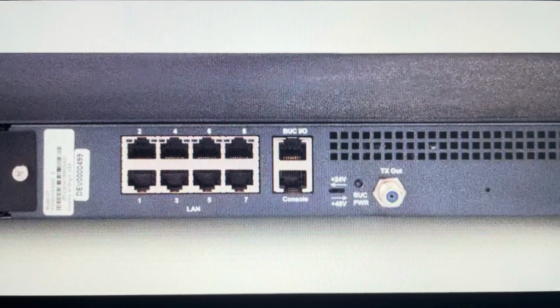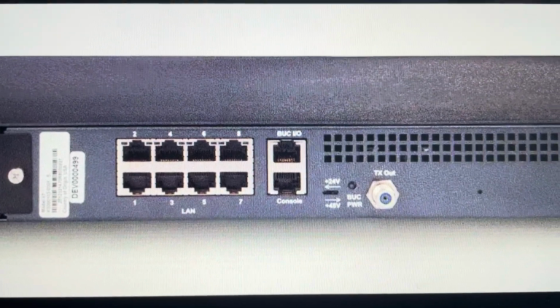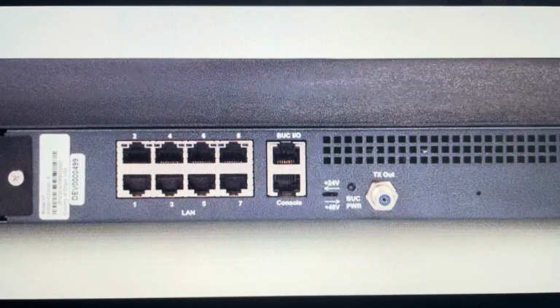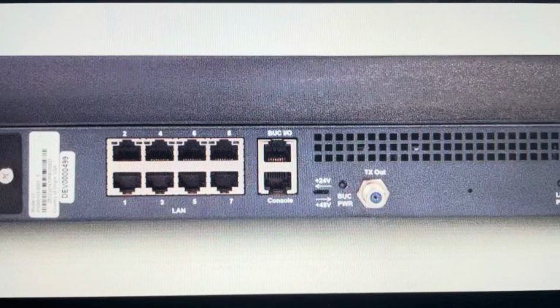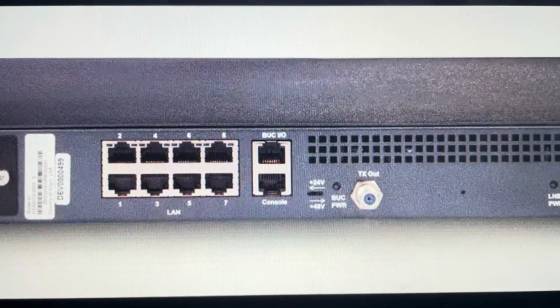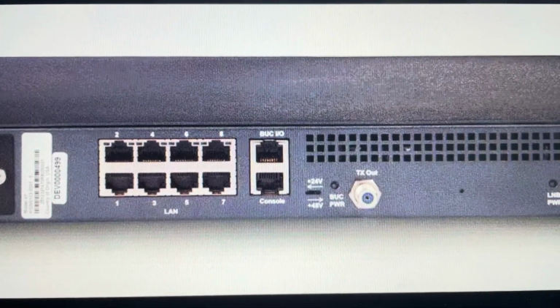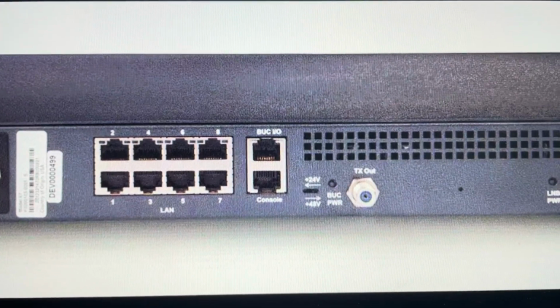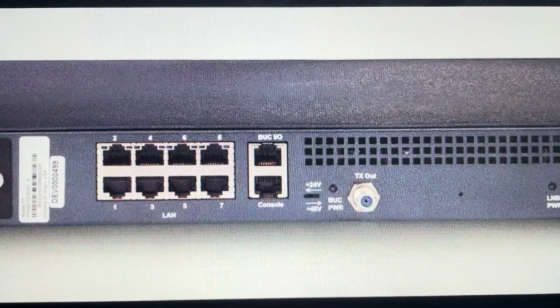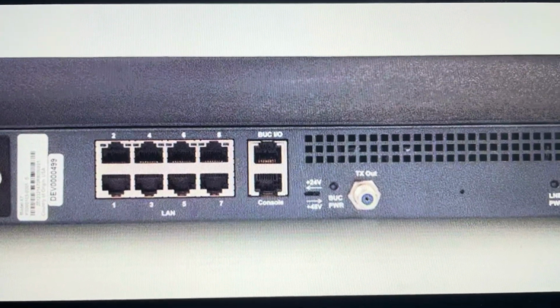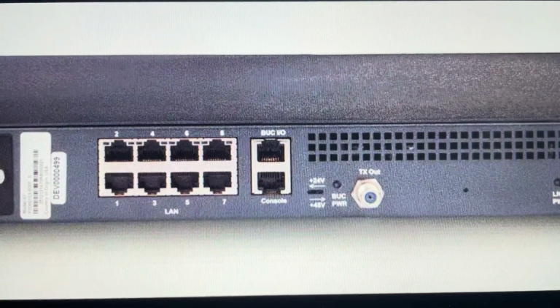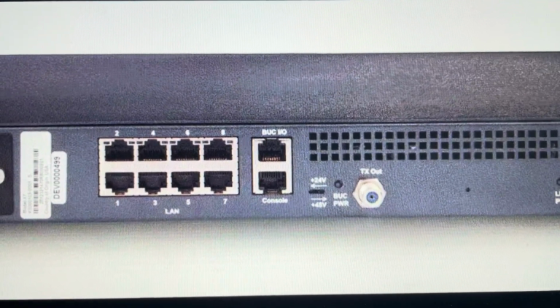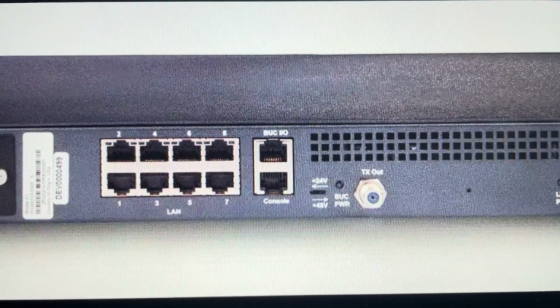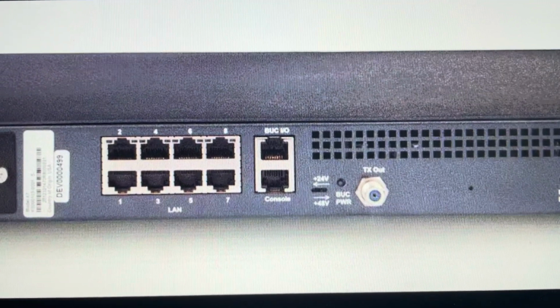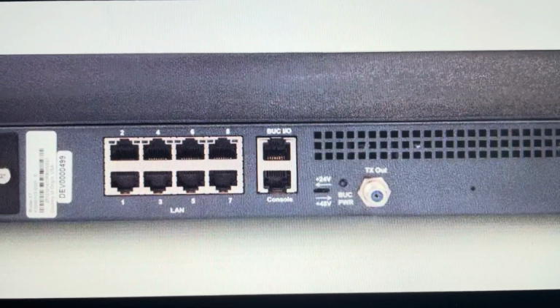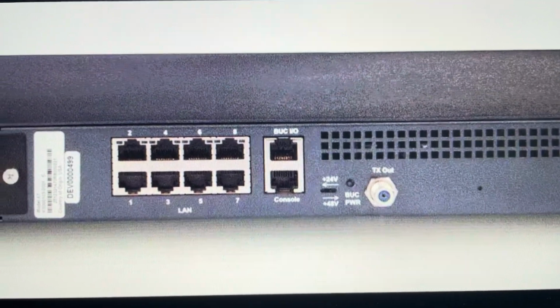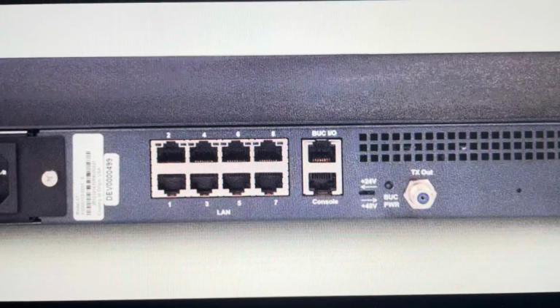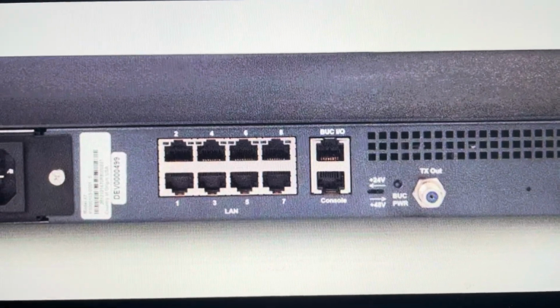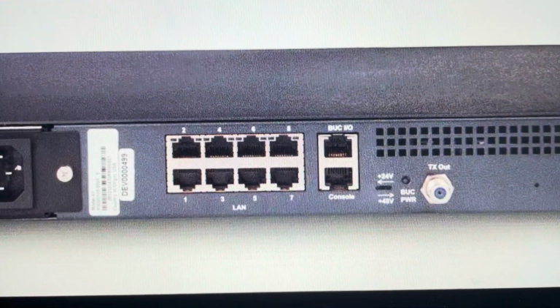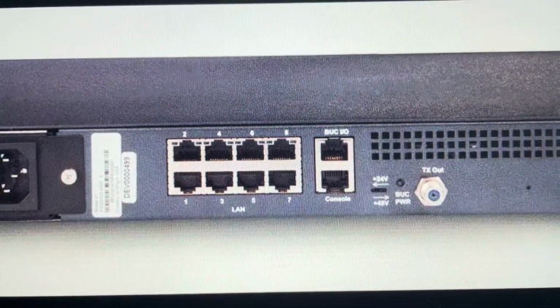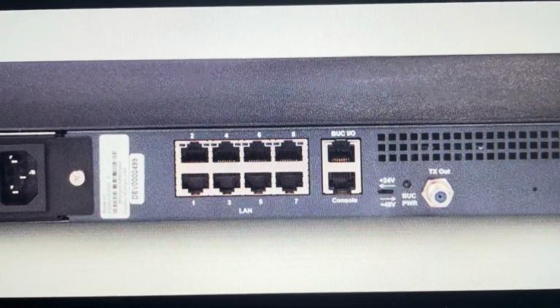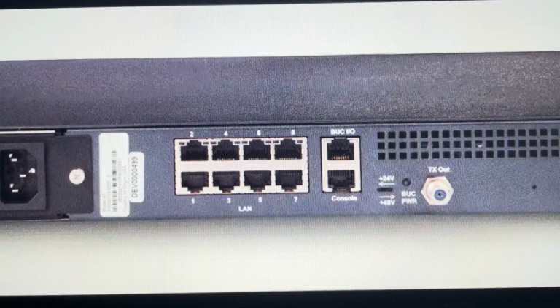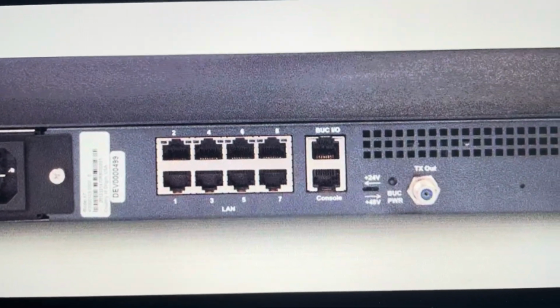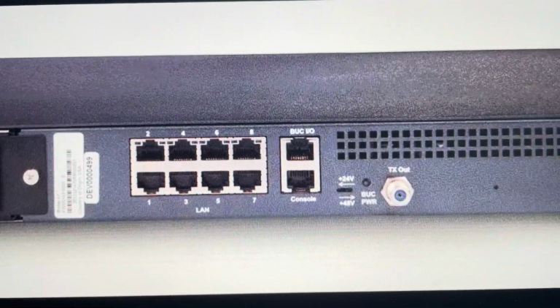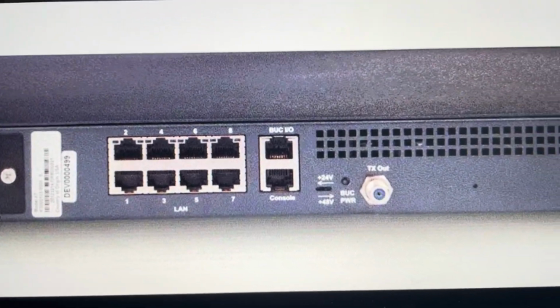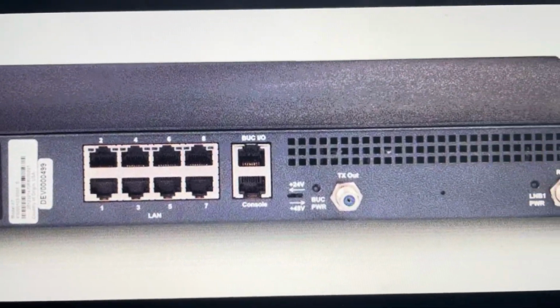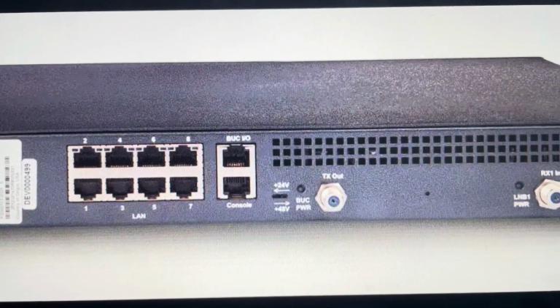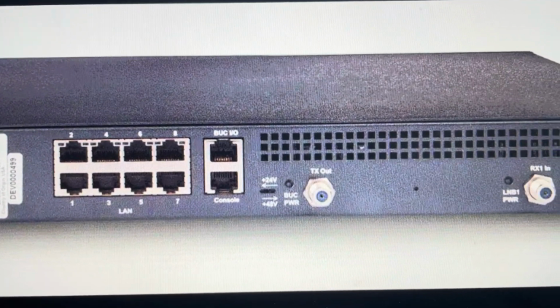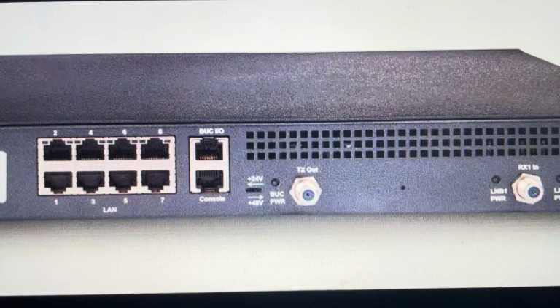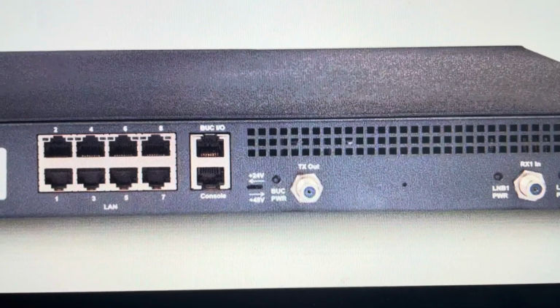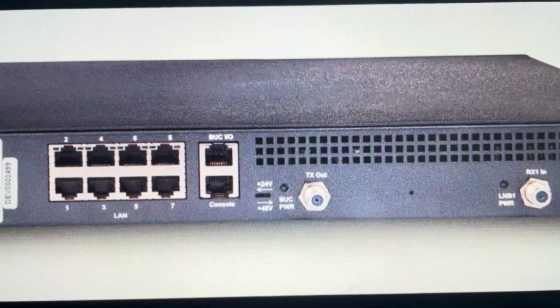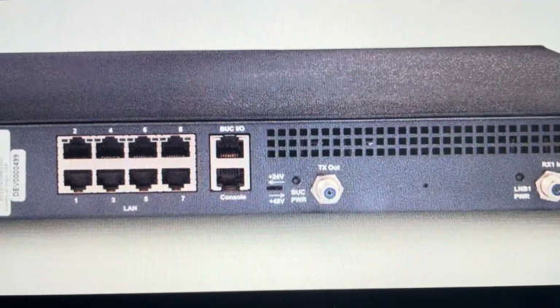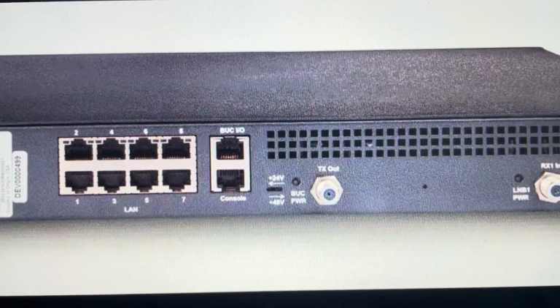The second reason you might want to do this is if you want to set this router modem up in a new situation on a new internet connection and you just want to start fresh as a new device, as though it were new coming out of the box — we can go ahead and do that.